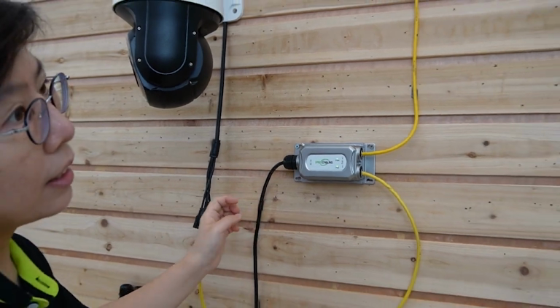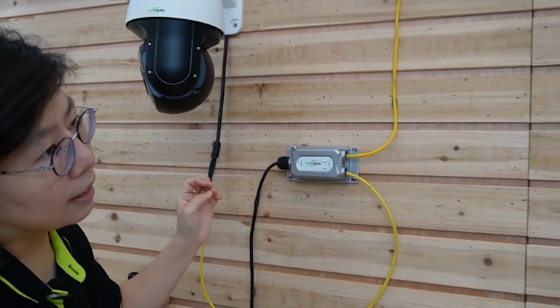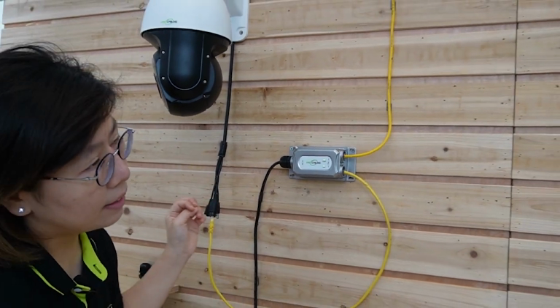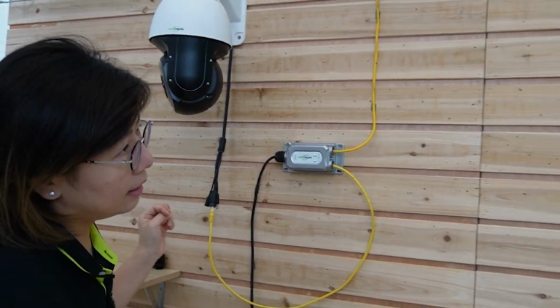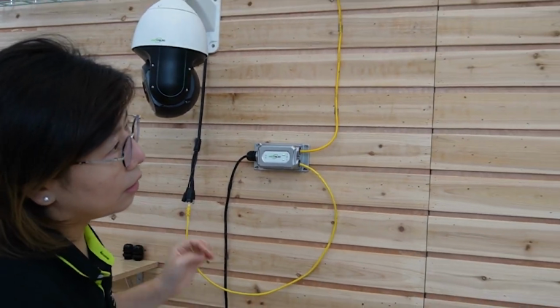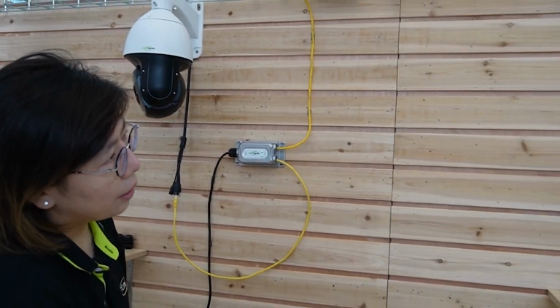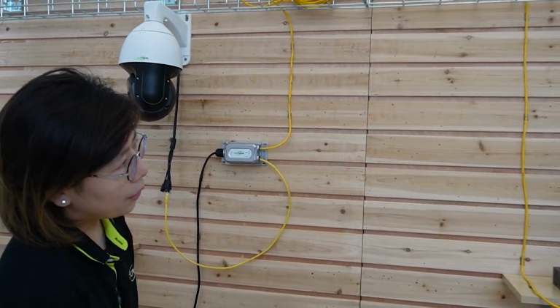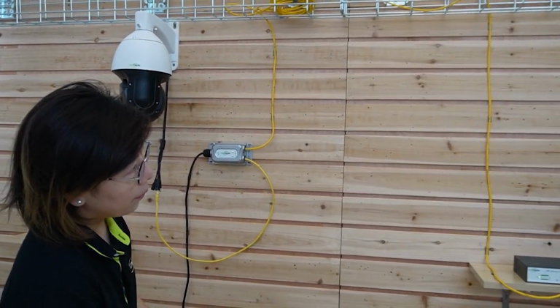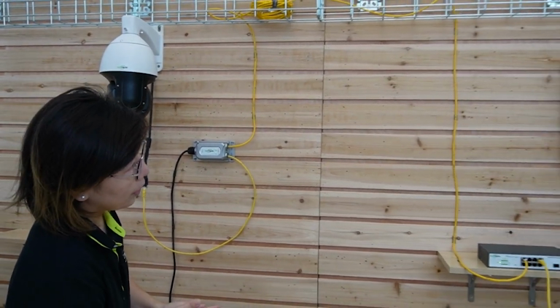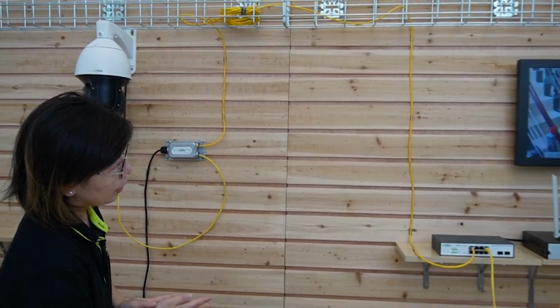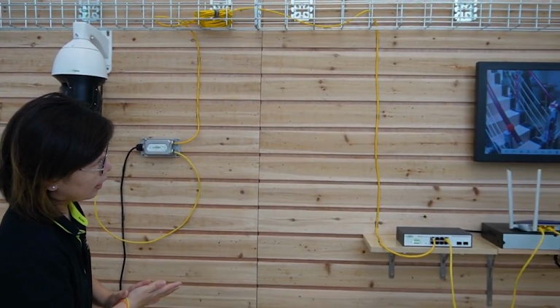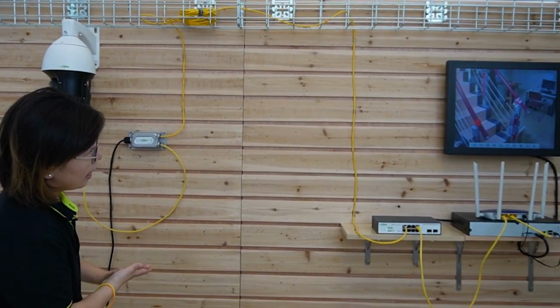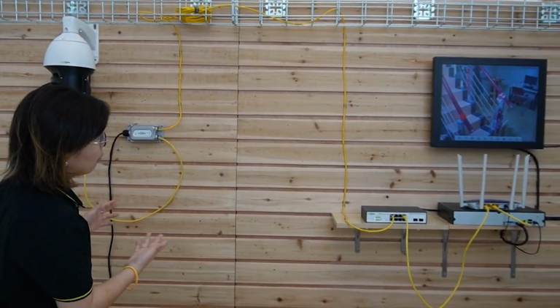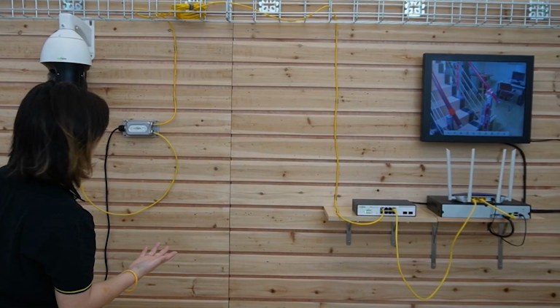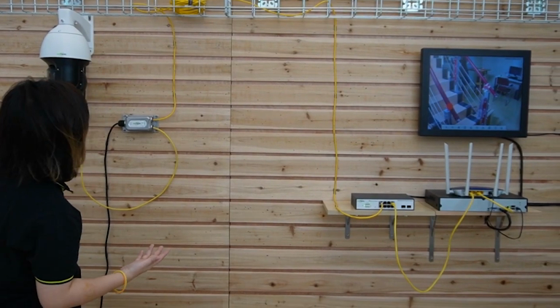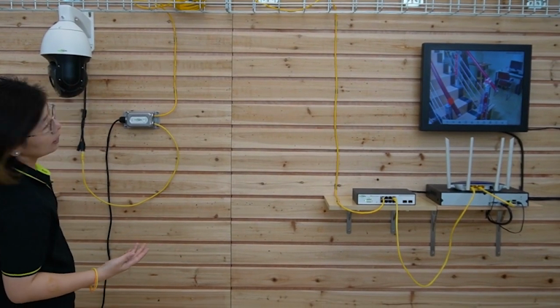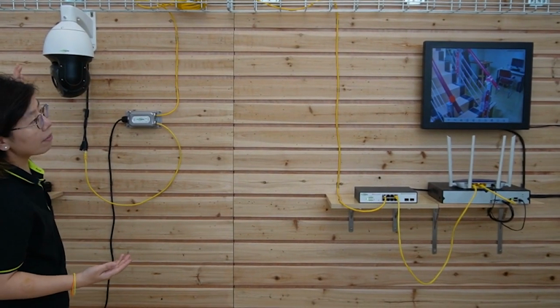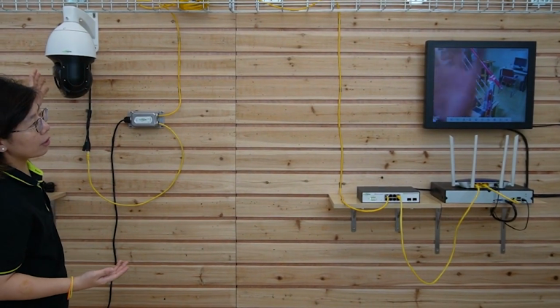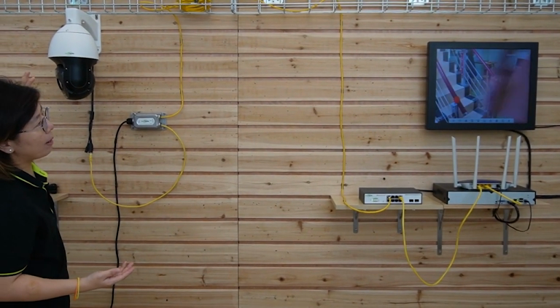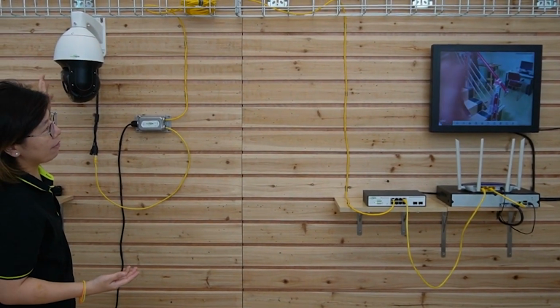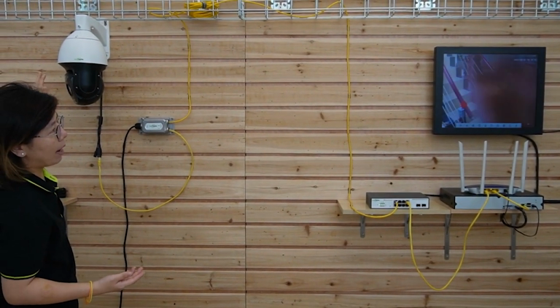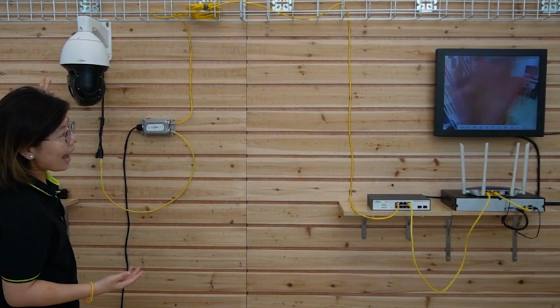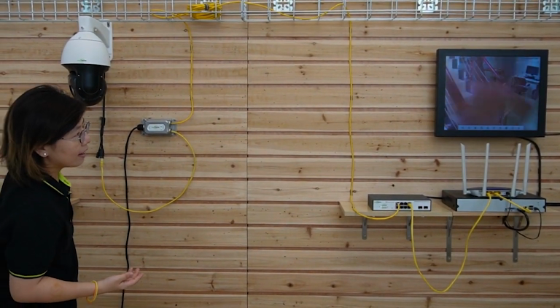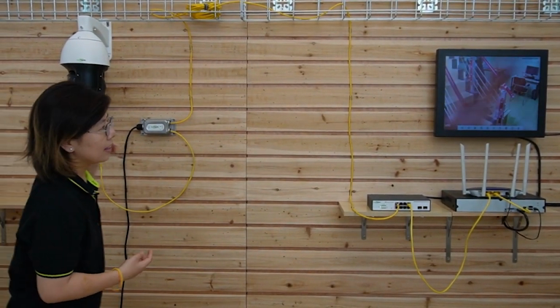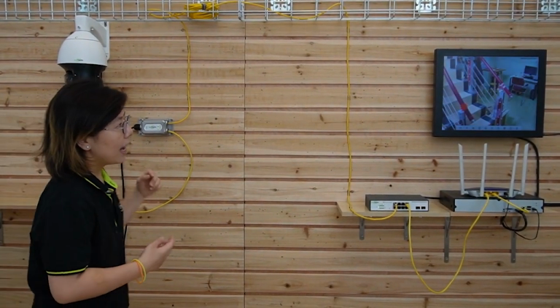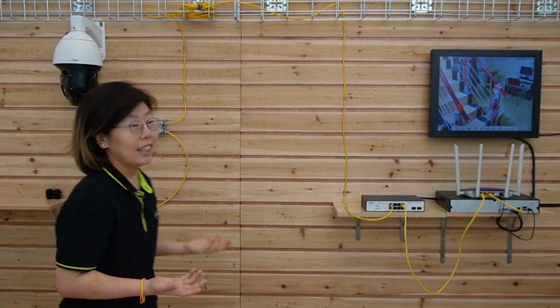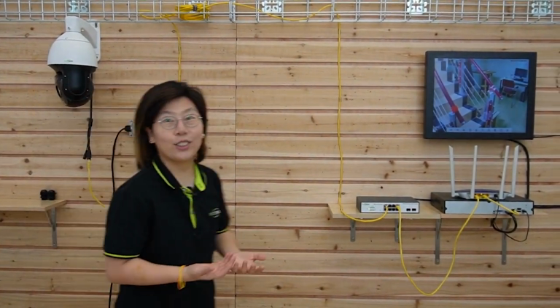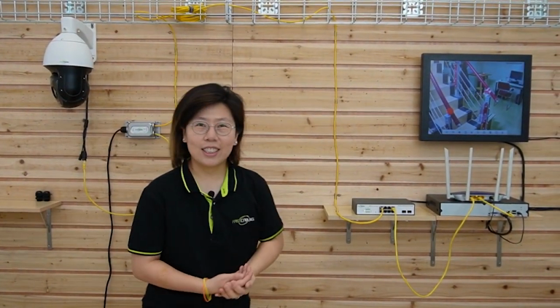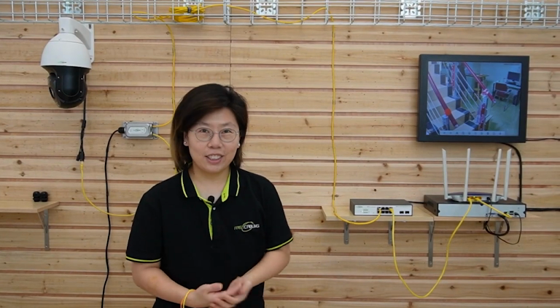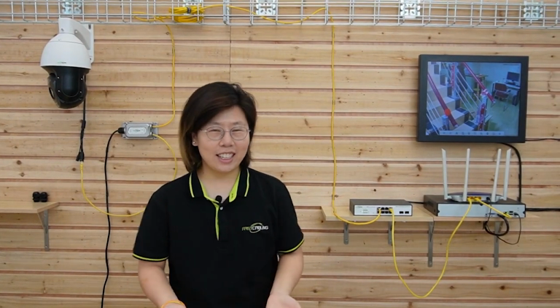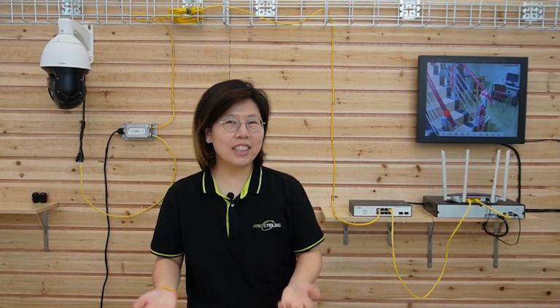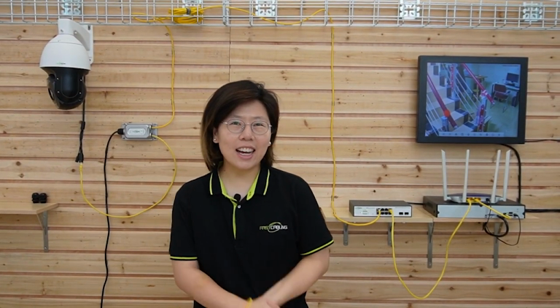So let's see — I'm going to show you this is a live video by waving my hand. So the installation is done.